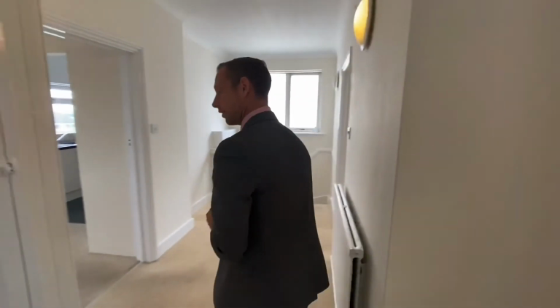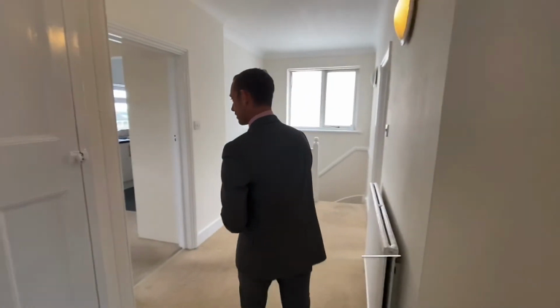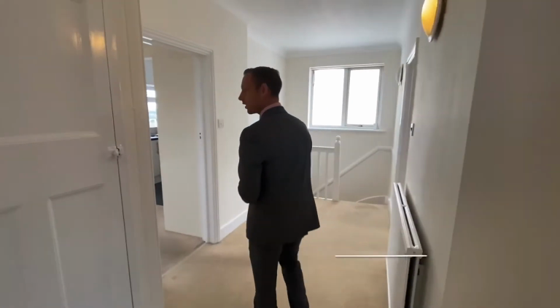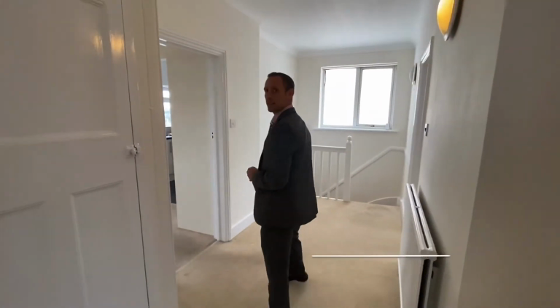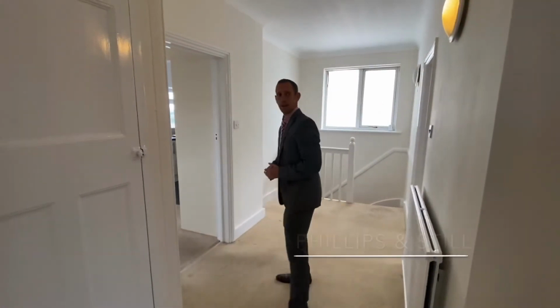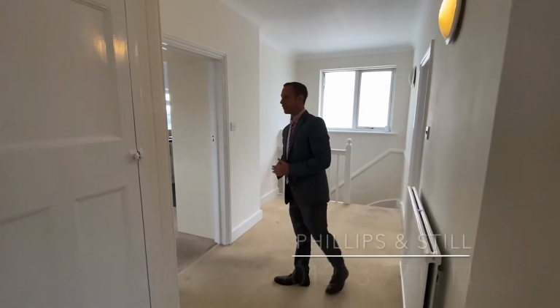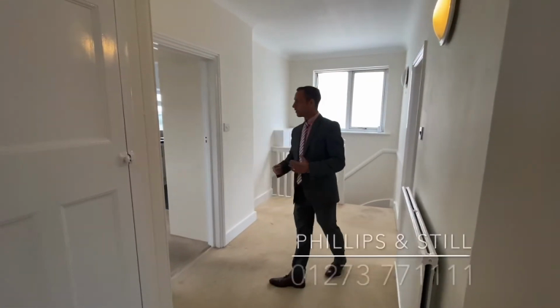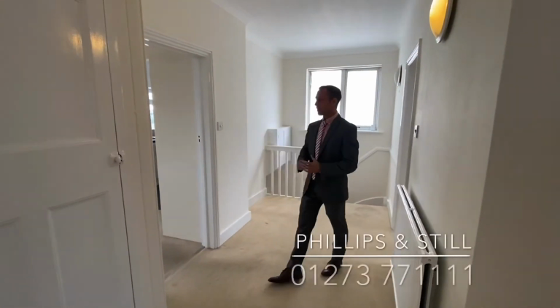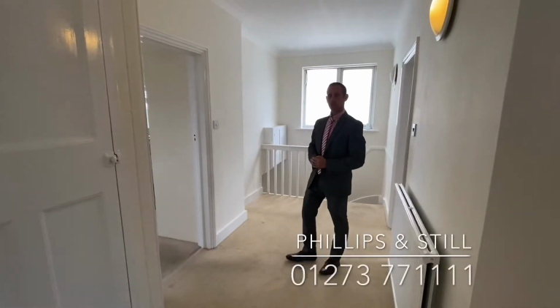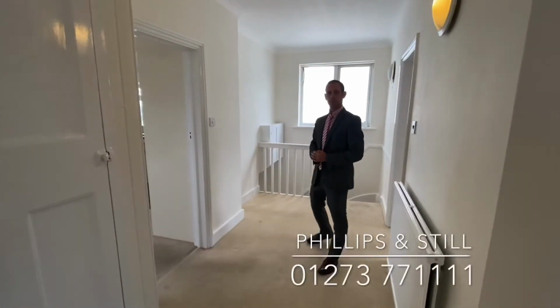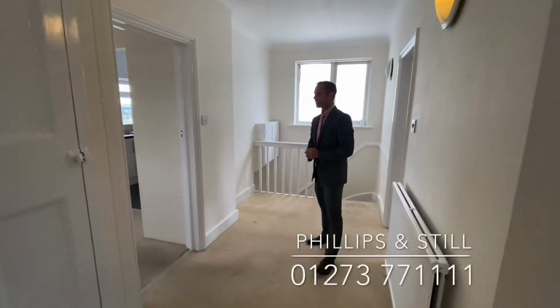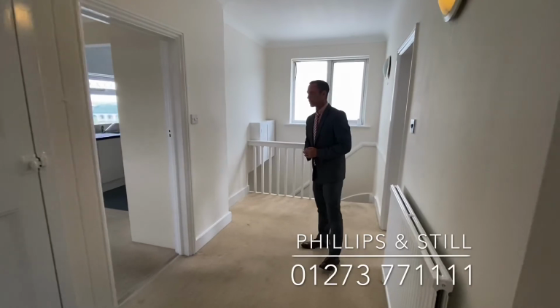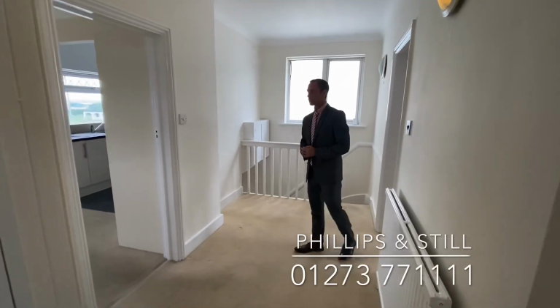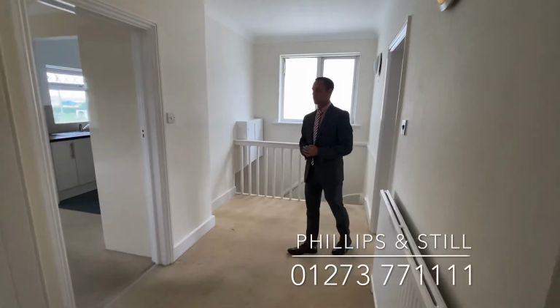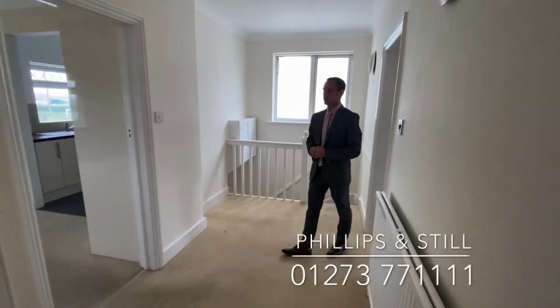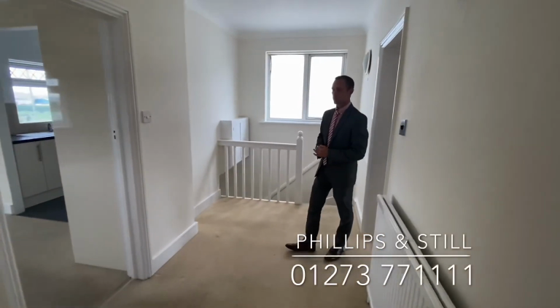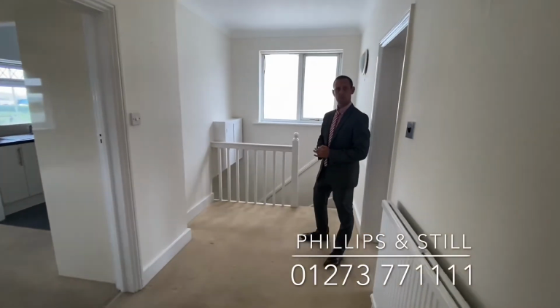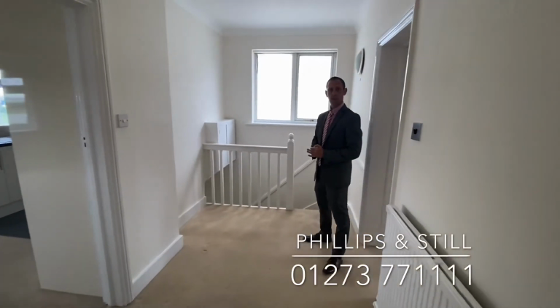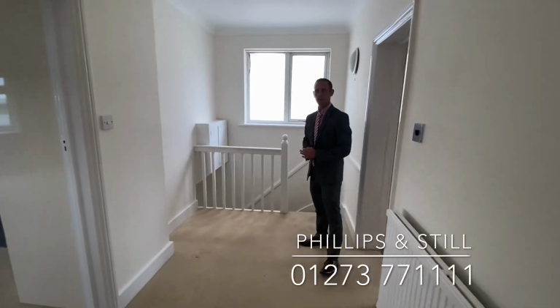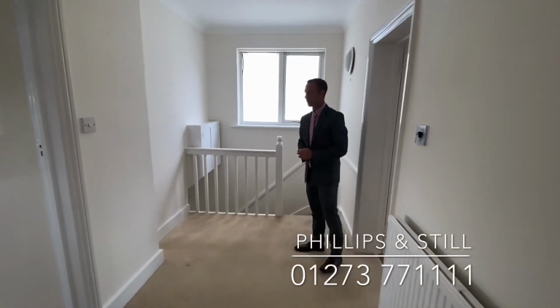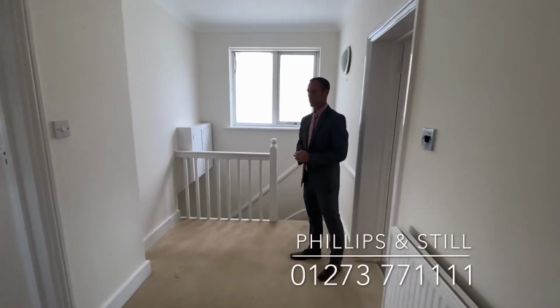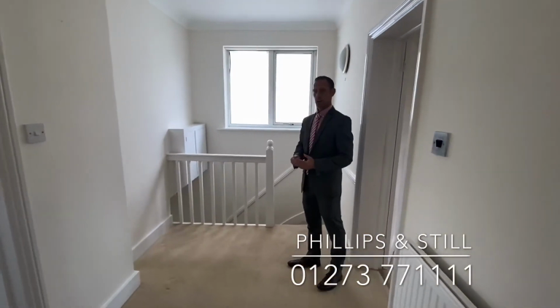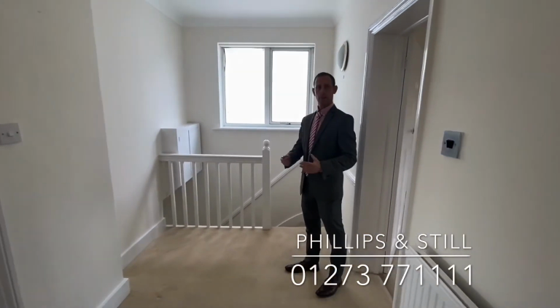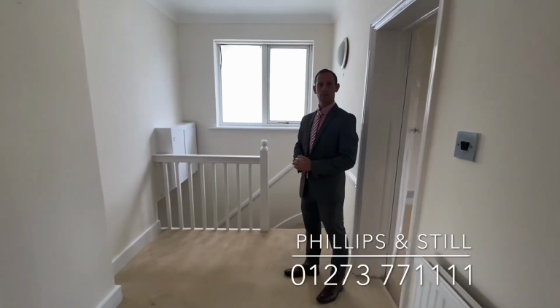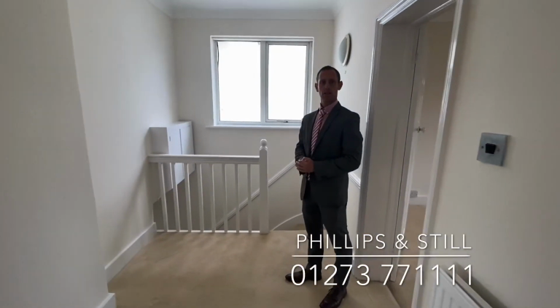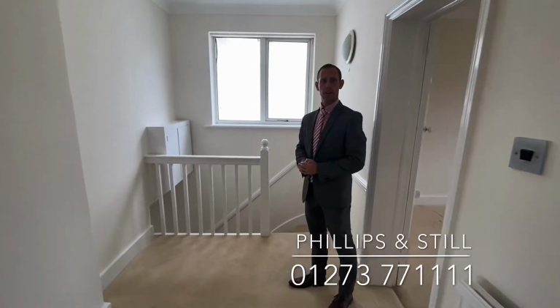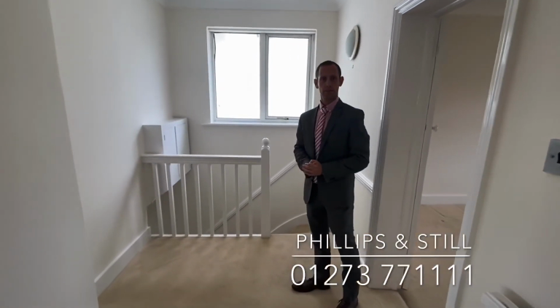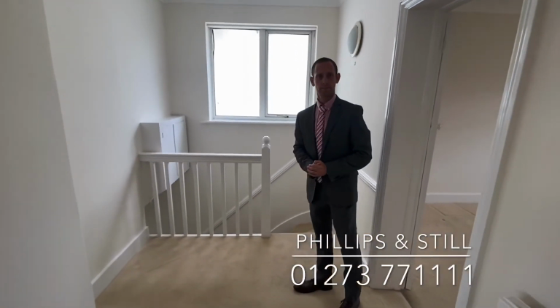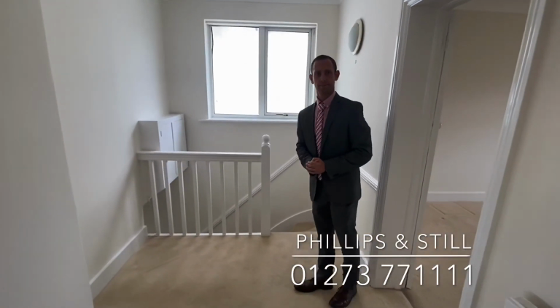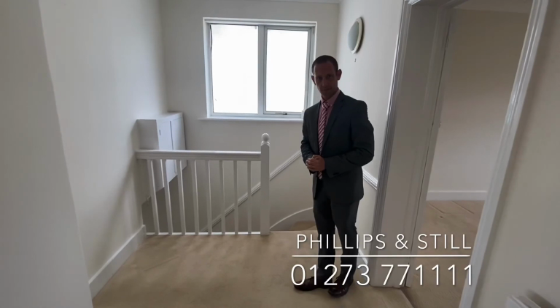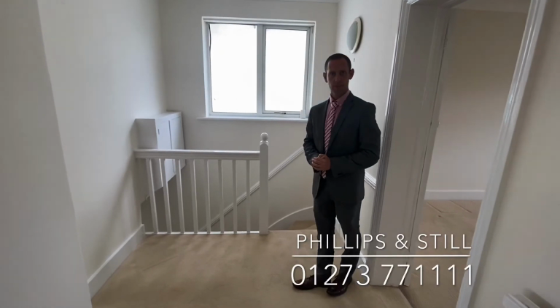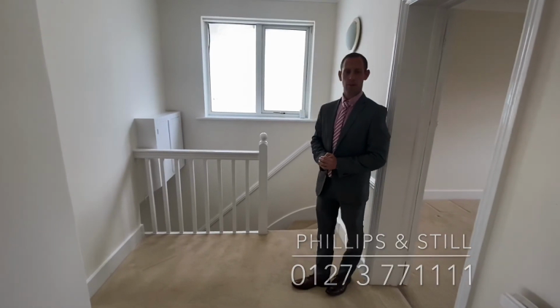So if you'd like to come and have a further inspection, please give us a call or drop us an email at the office, and we'd love to show you around. Thanks very much.